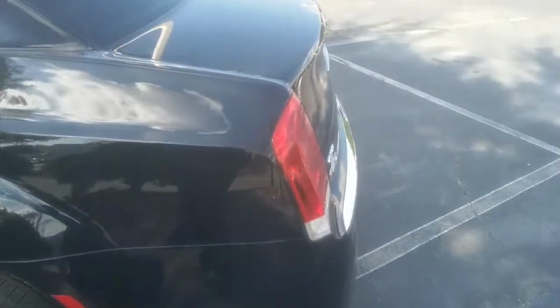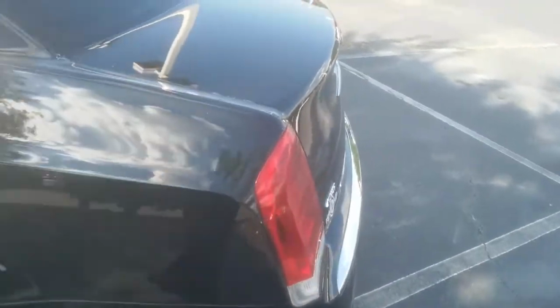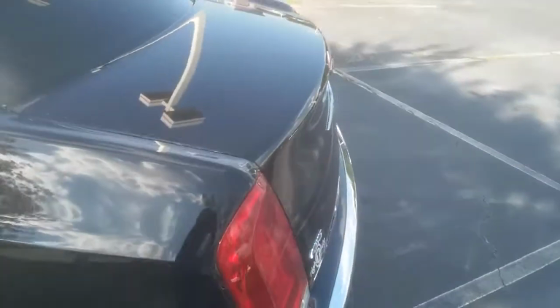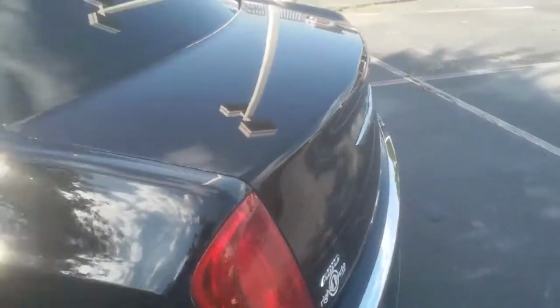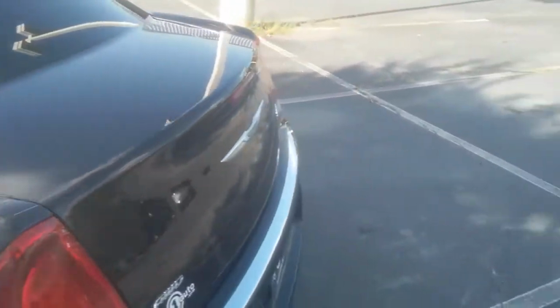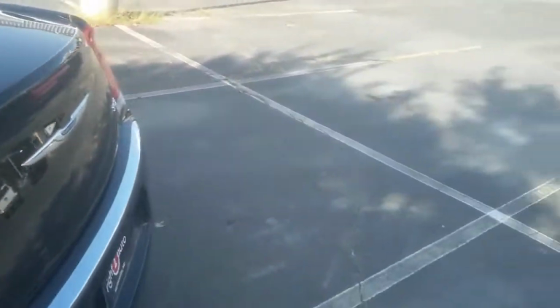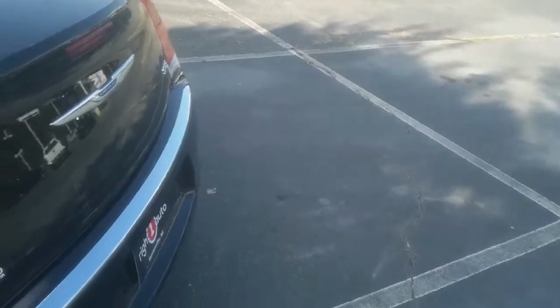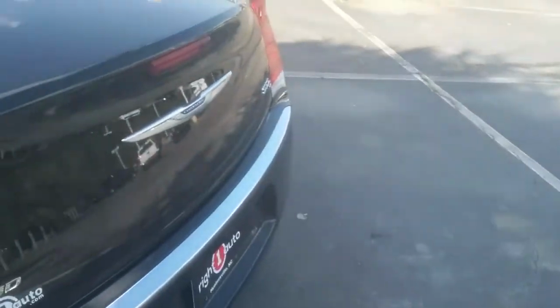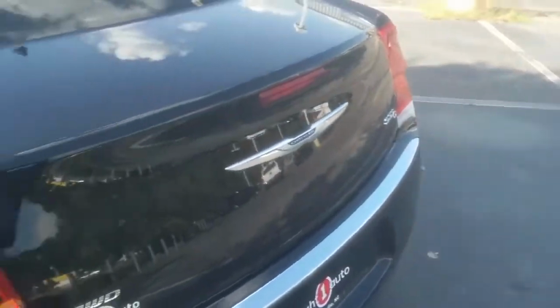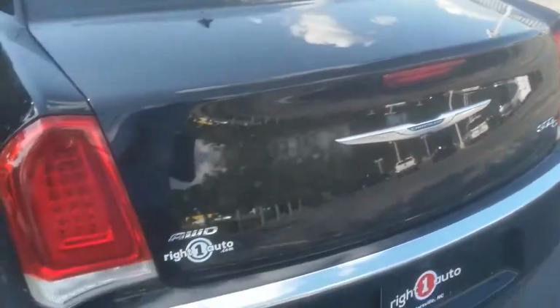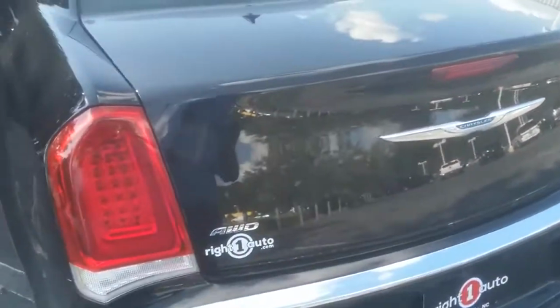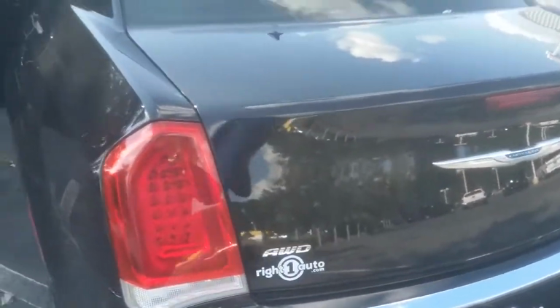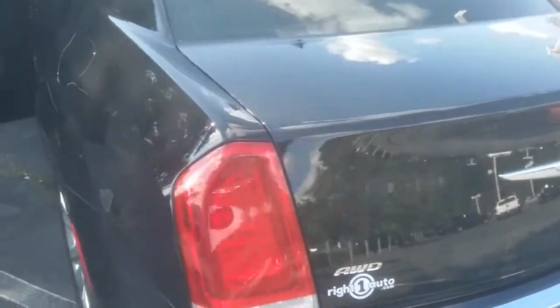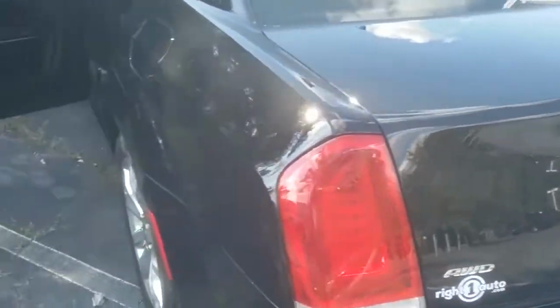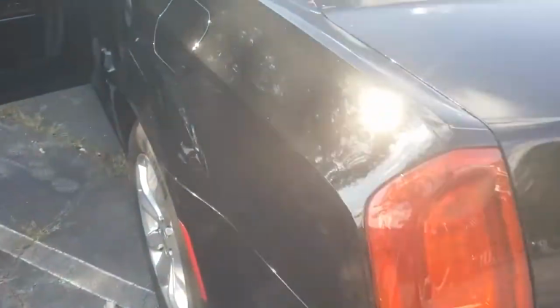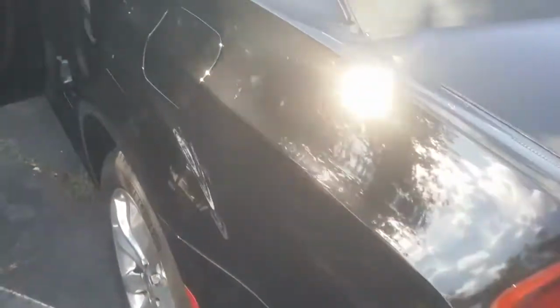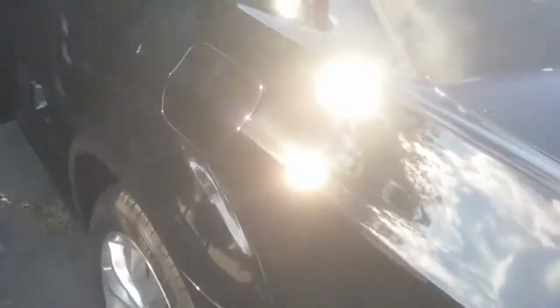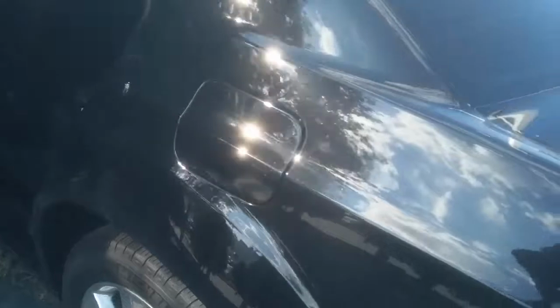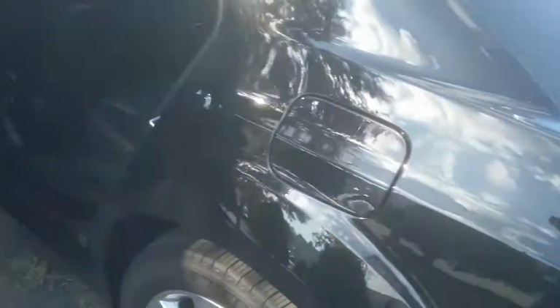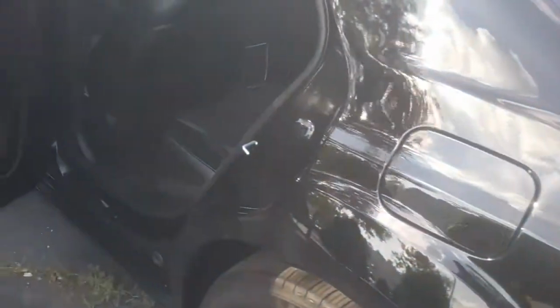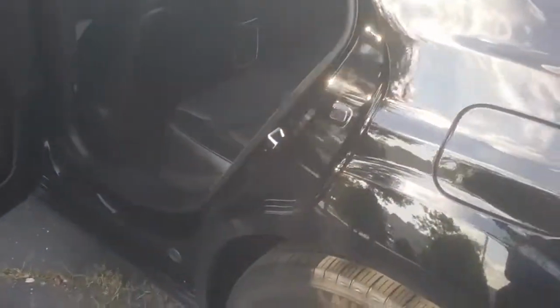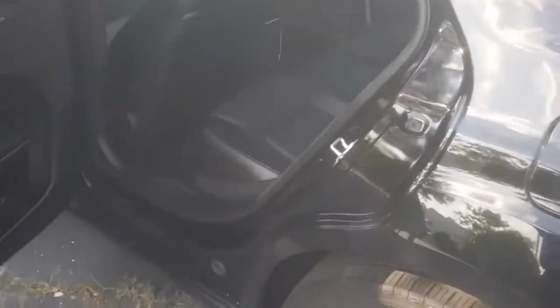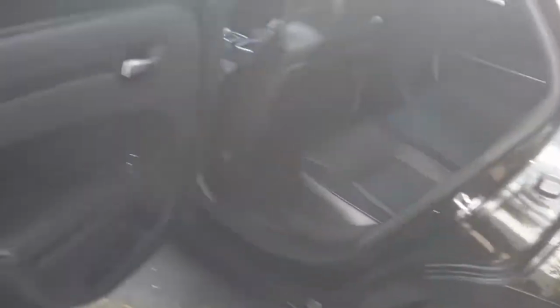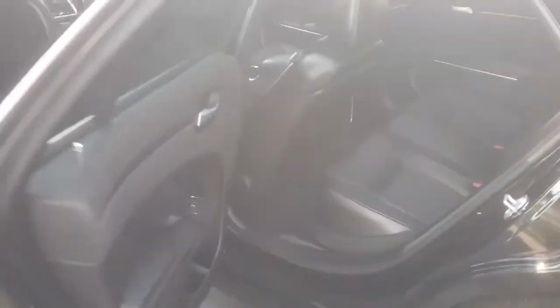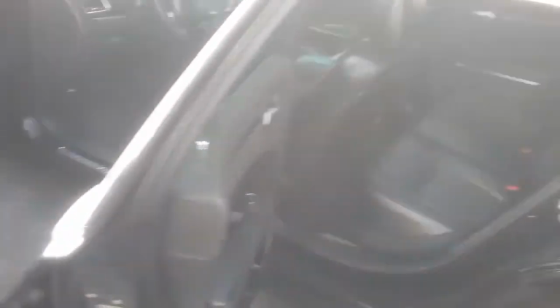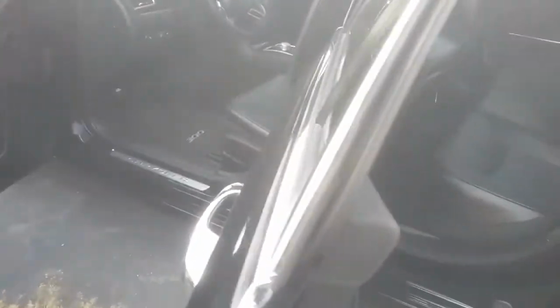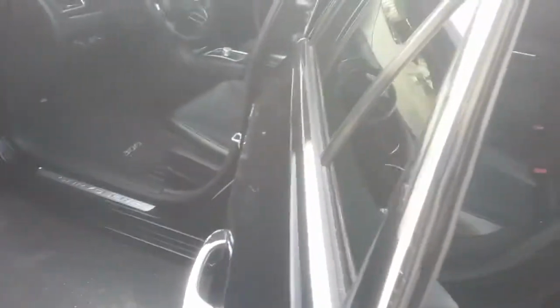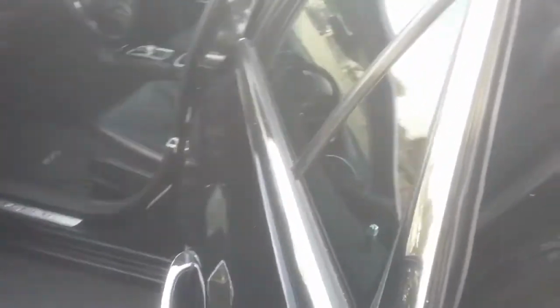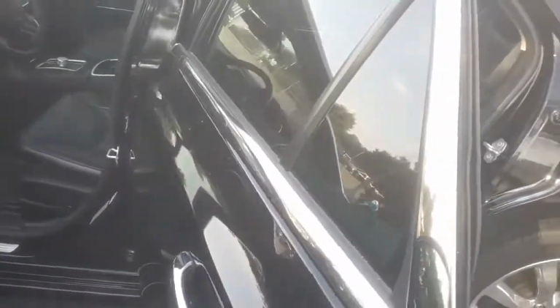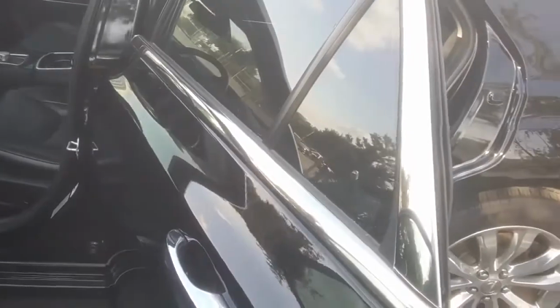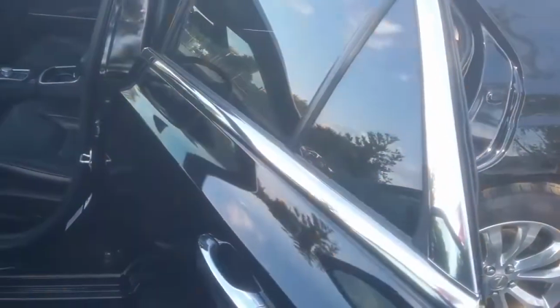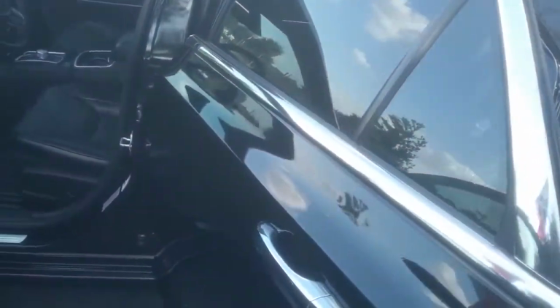It also features Sirius XM, AM/FM radio with a high definition stereo system, a heated leather genuine wood steering wheel, electronic stability control, road stability control, and side impact beams.